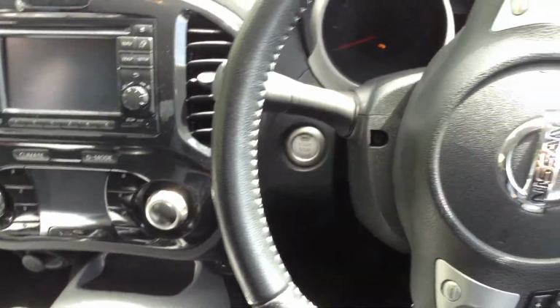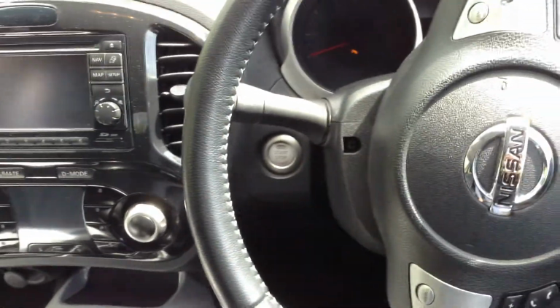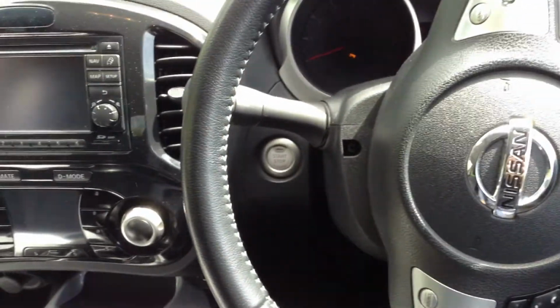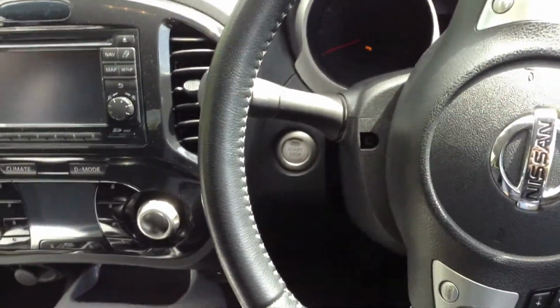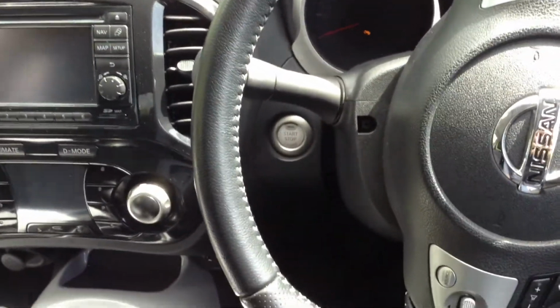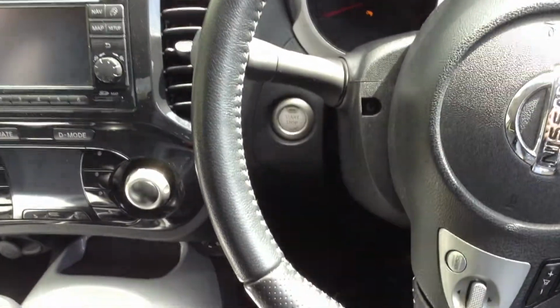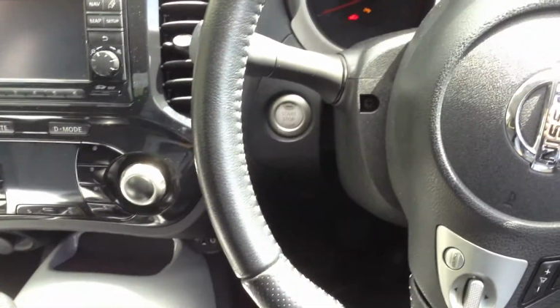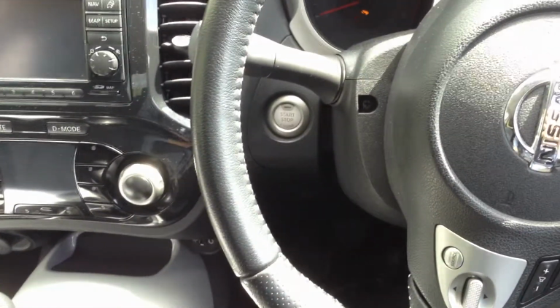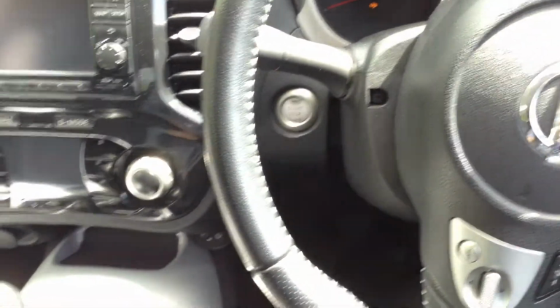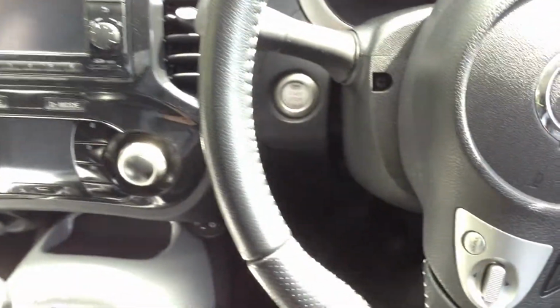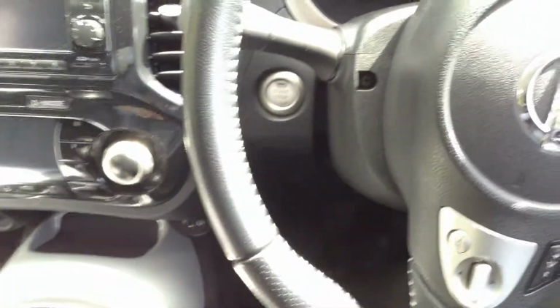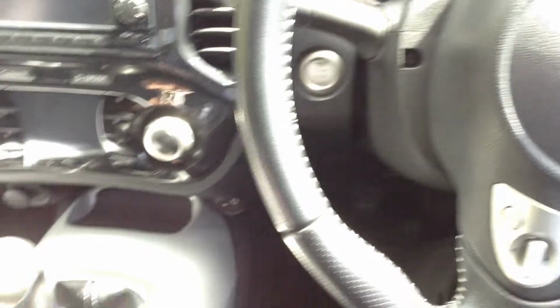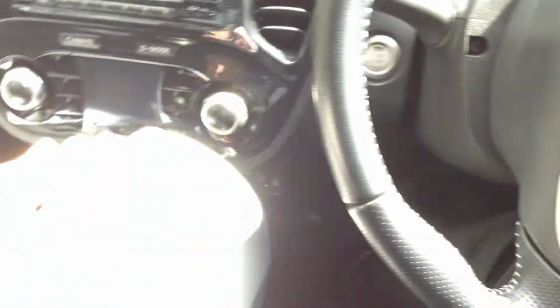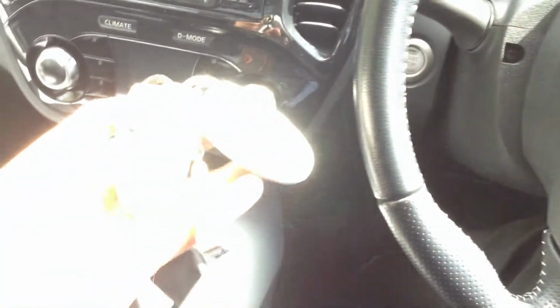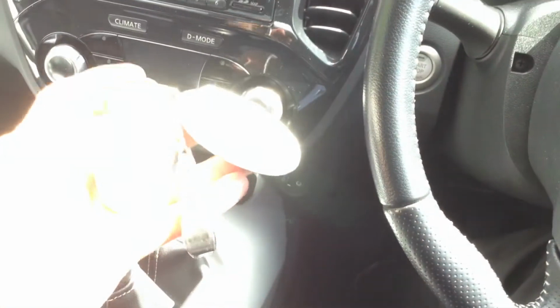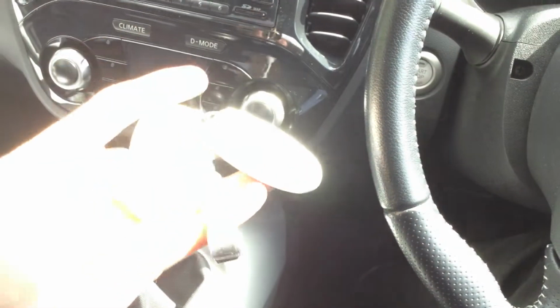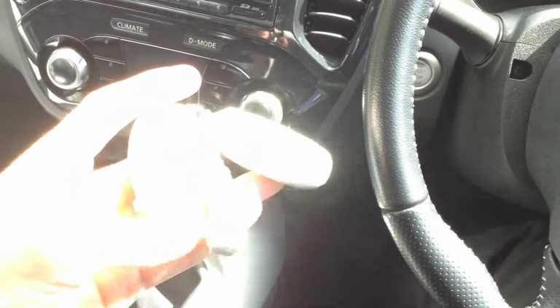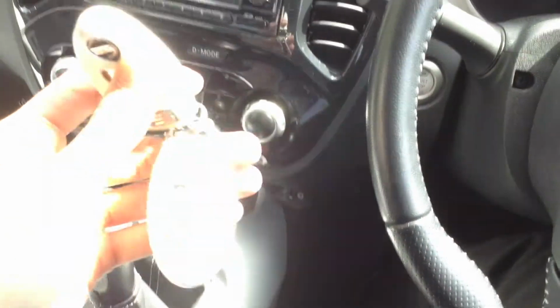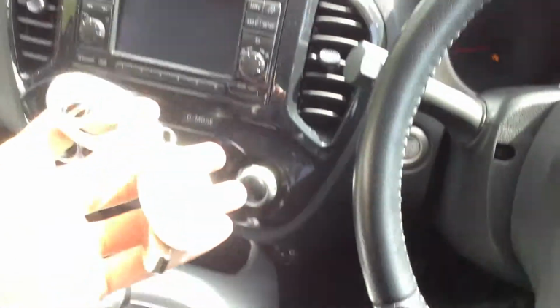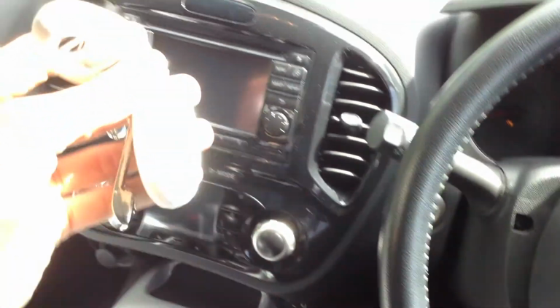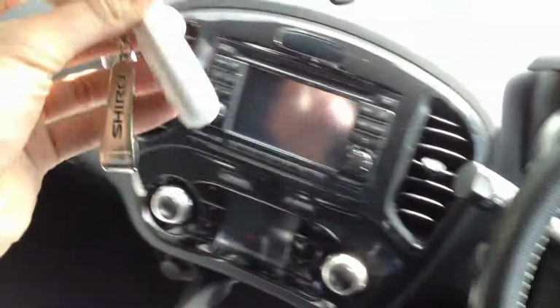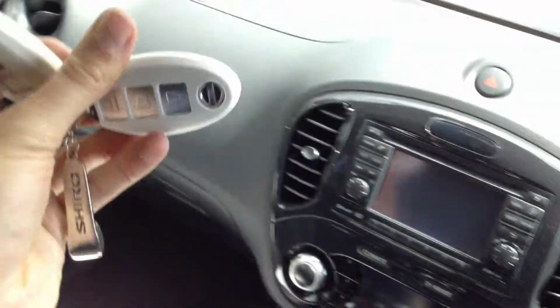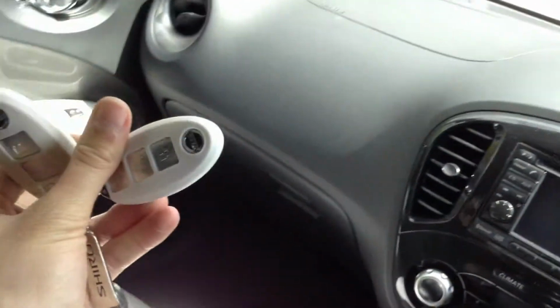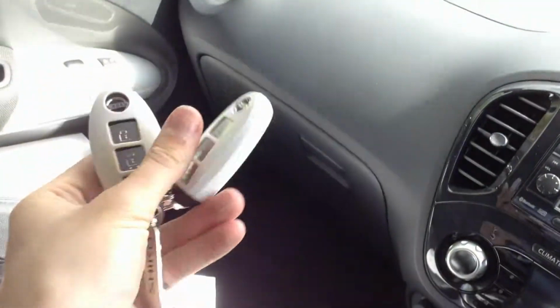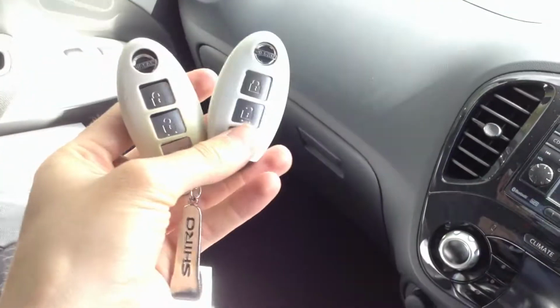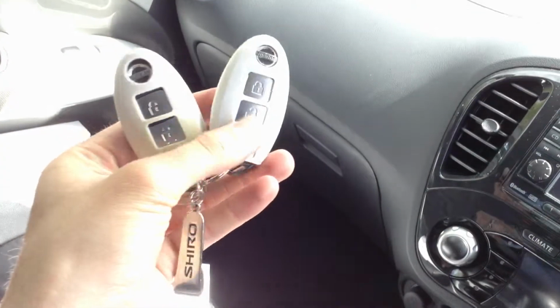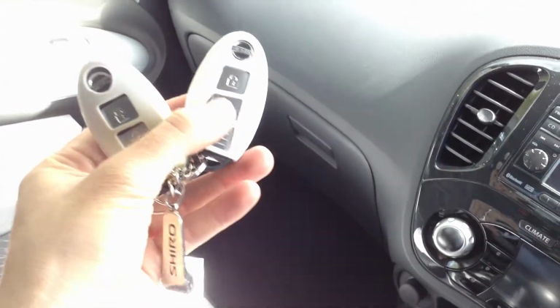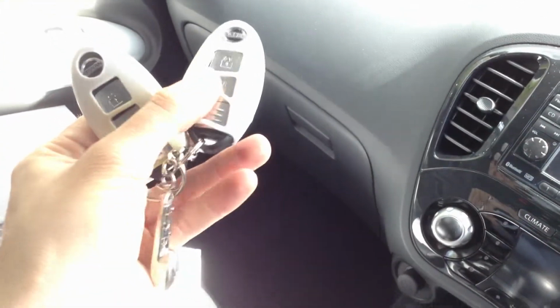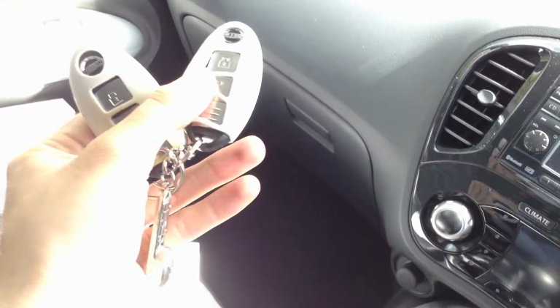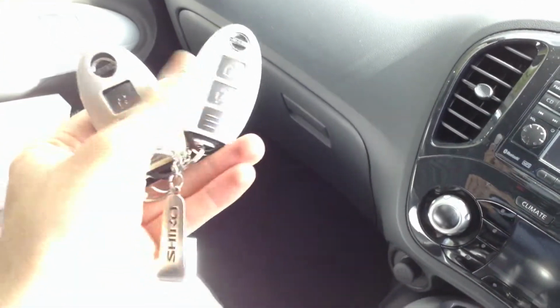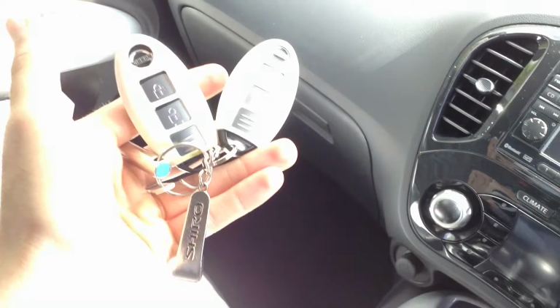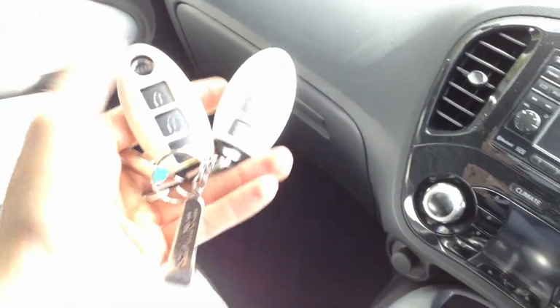There are two sets of keys with the car, and as you can see it is a push start. The keys have some sort of gel covers on them, so even the keys are protected.